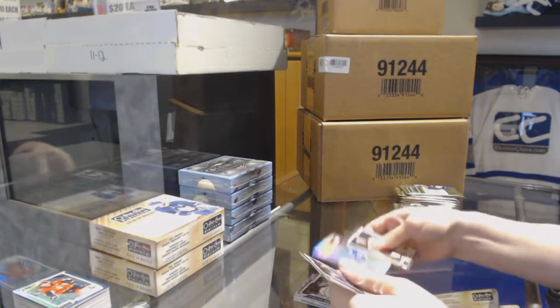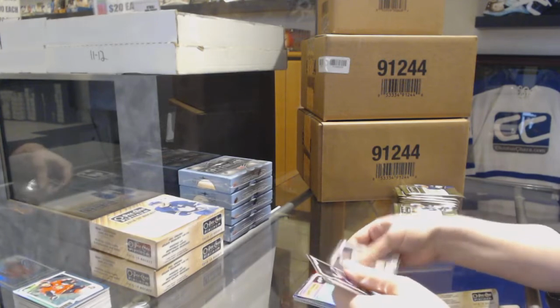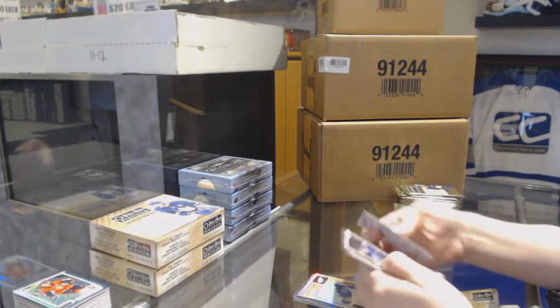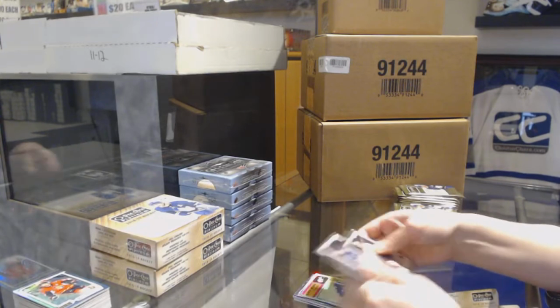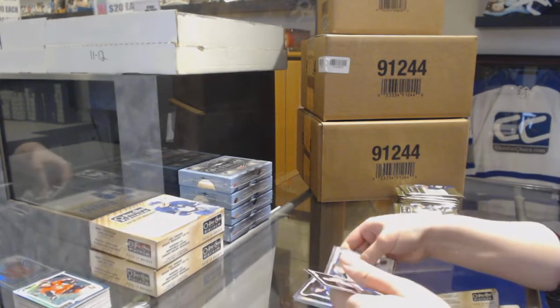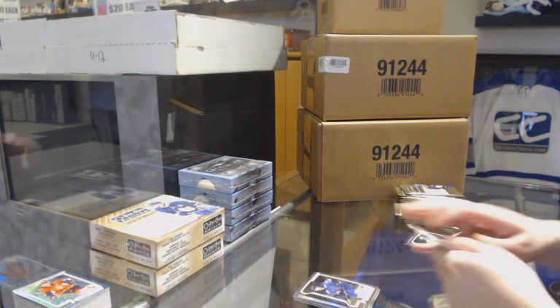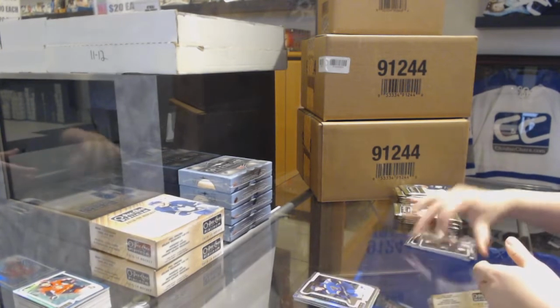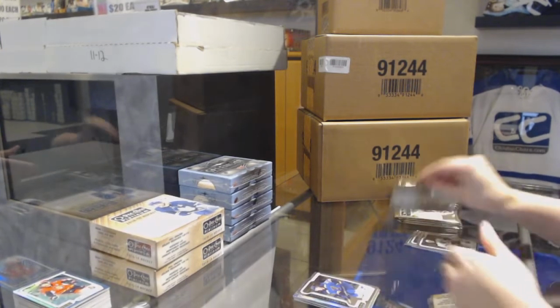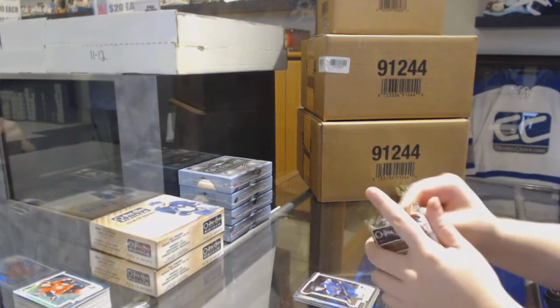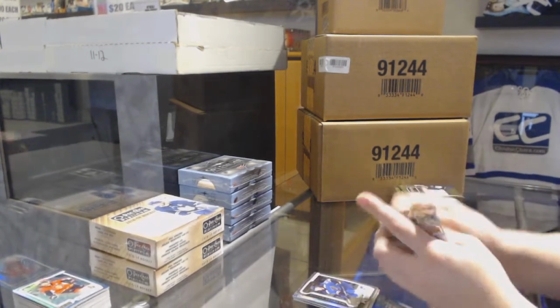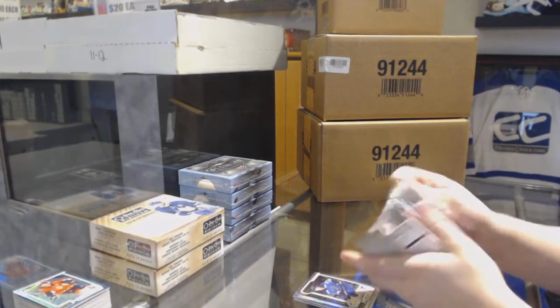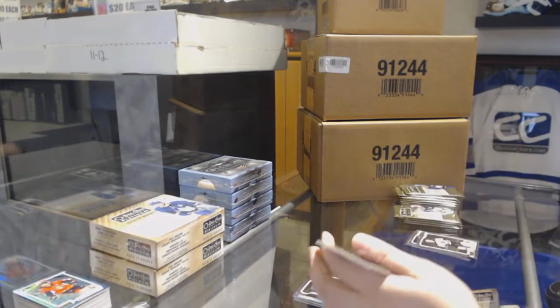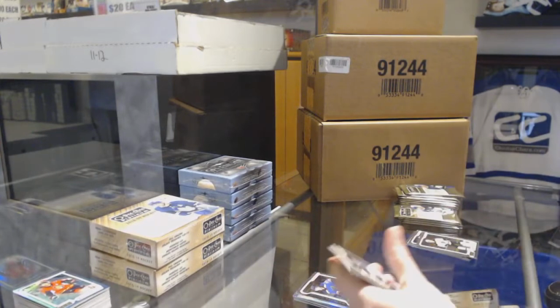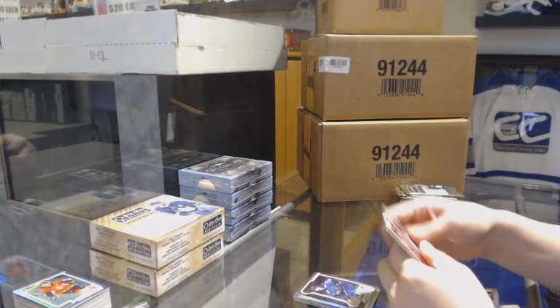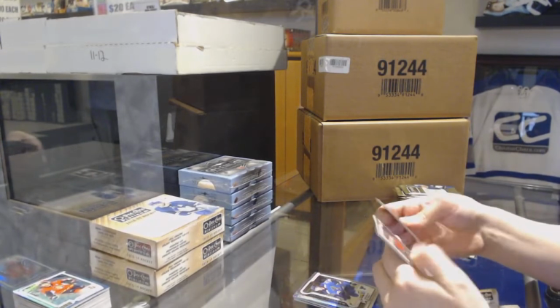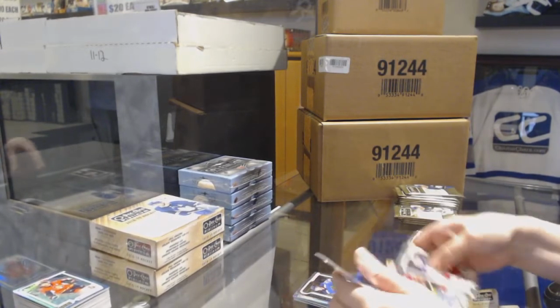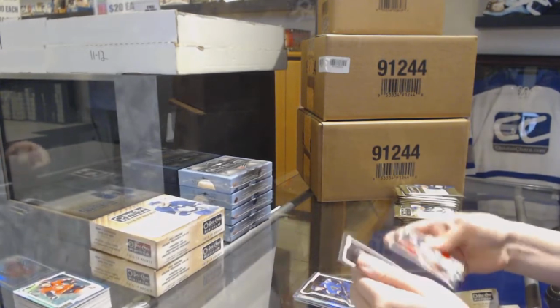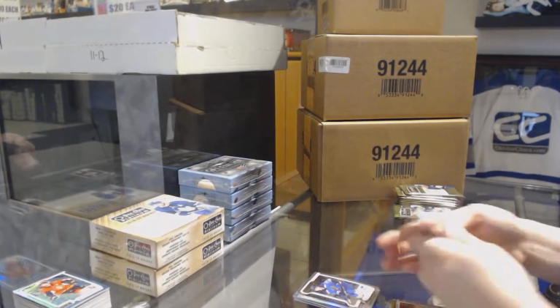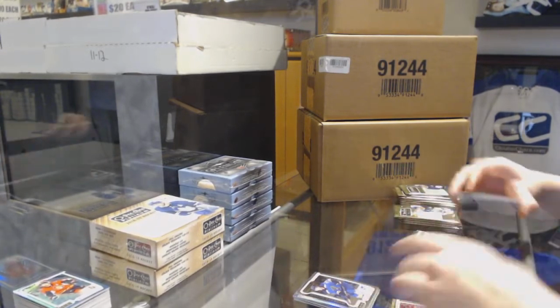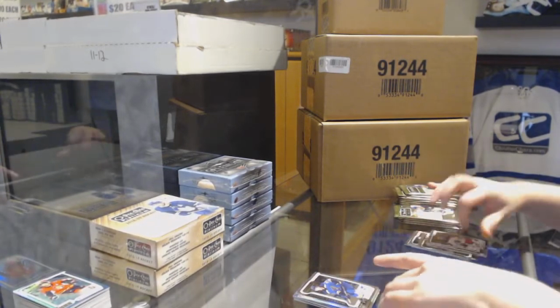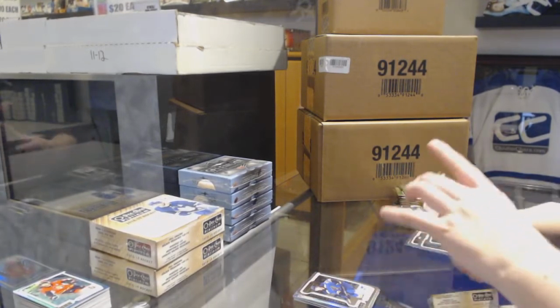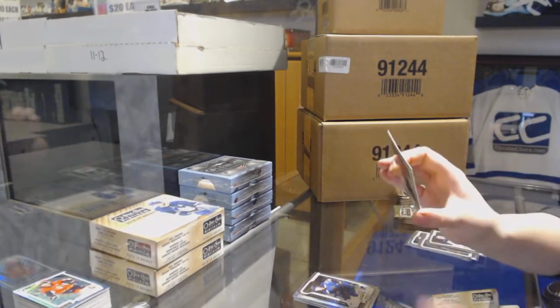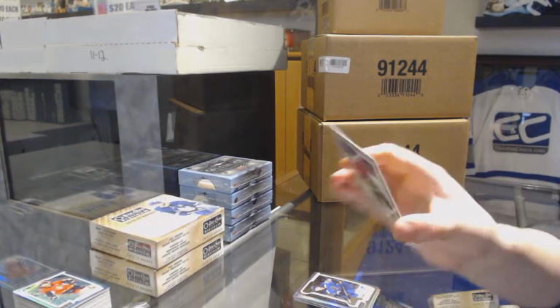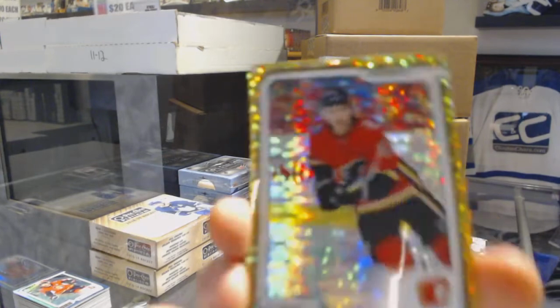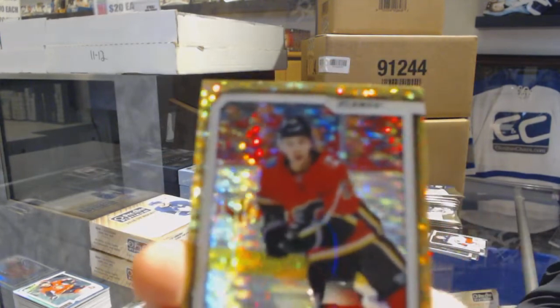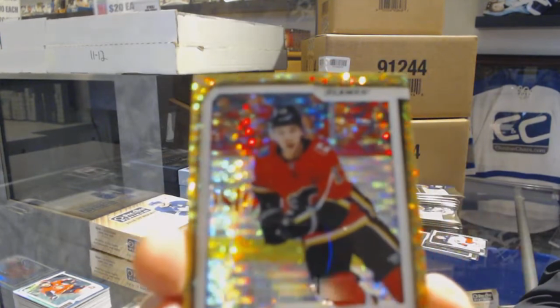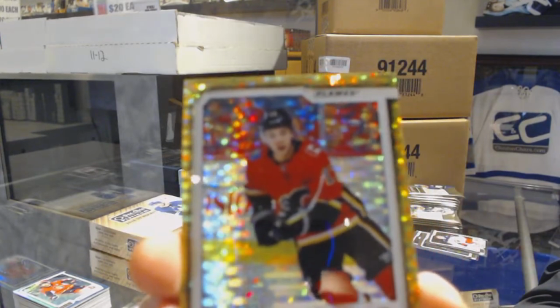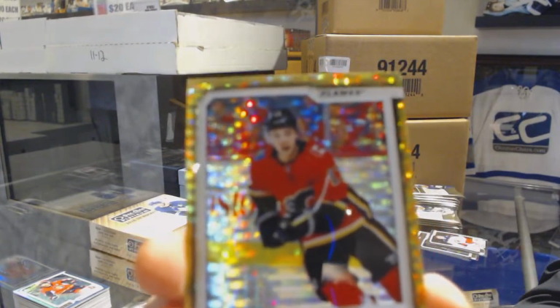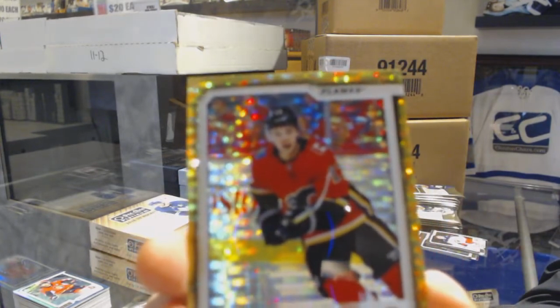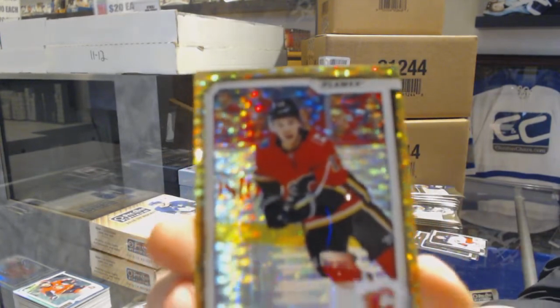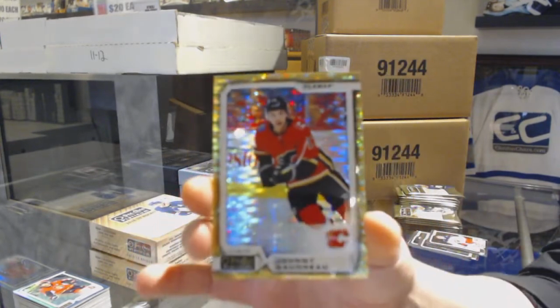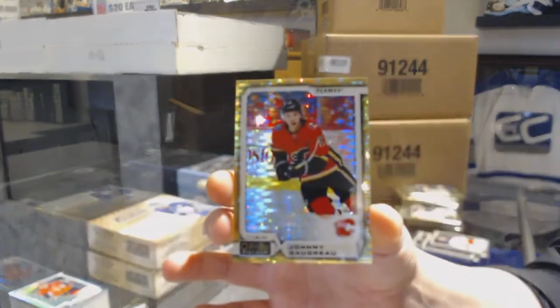Rainbow Retro for the Maple Leafs - Auston Matthews, Rookie of Jordan Kyrou for the Blues. We've got a Seismic Gold number 250 for the Calgary Flames, Johnny Gaudreau.